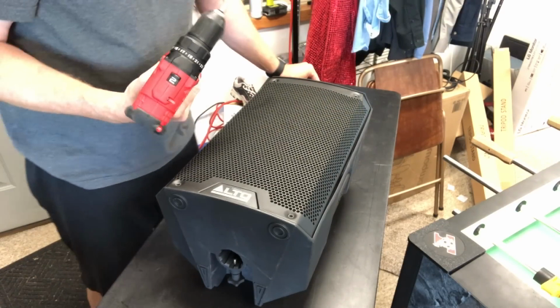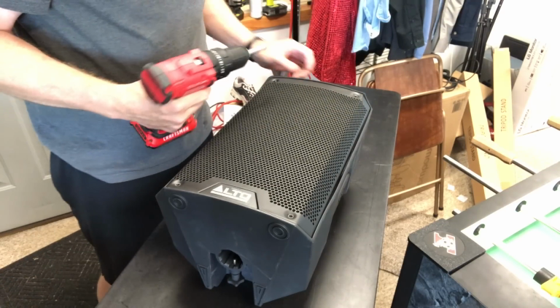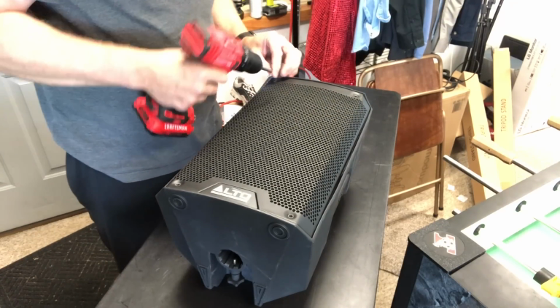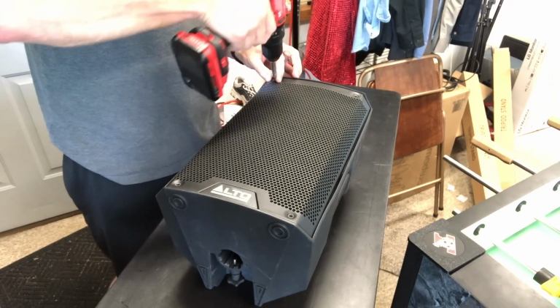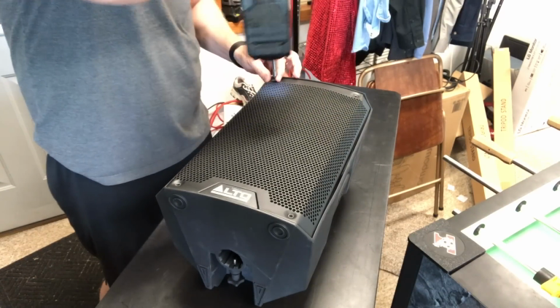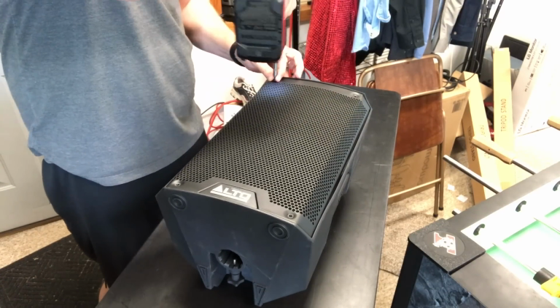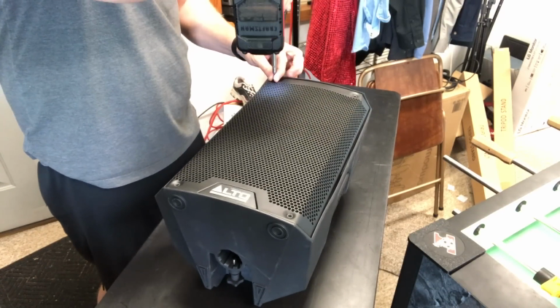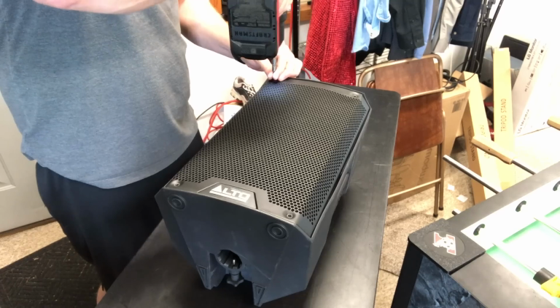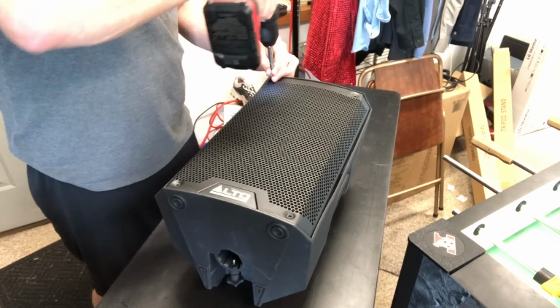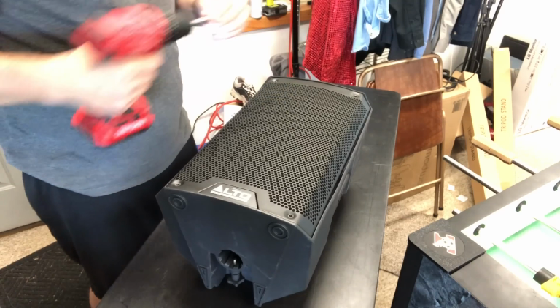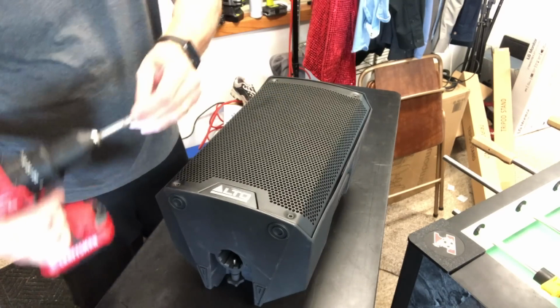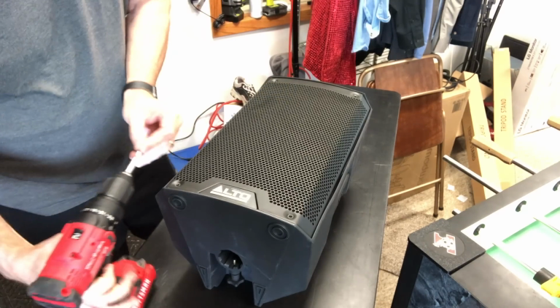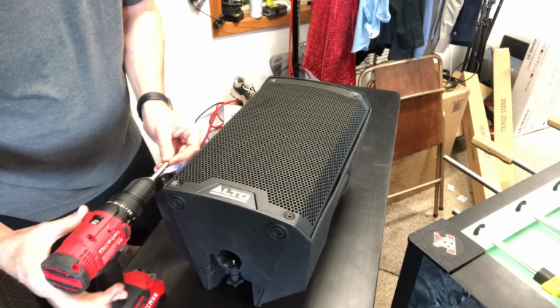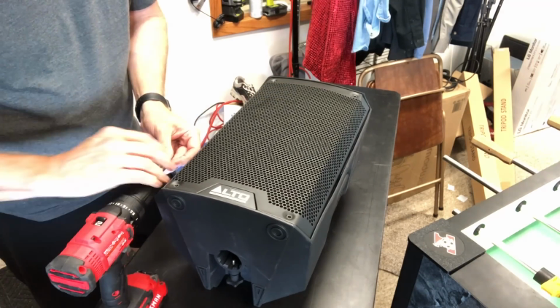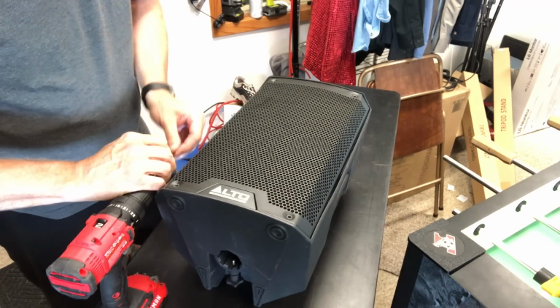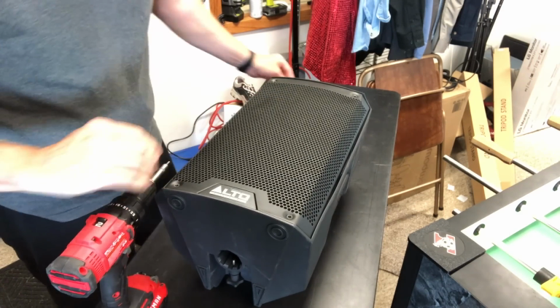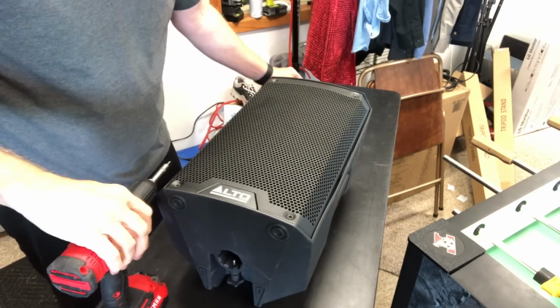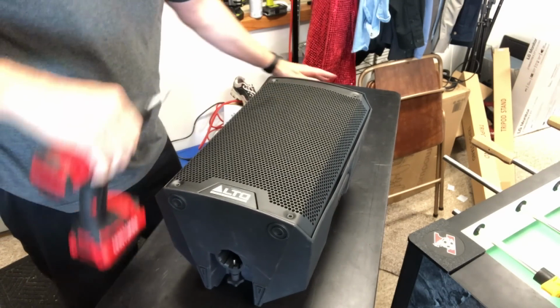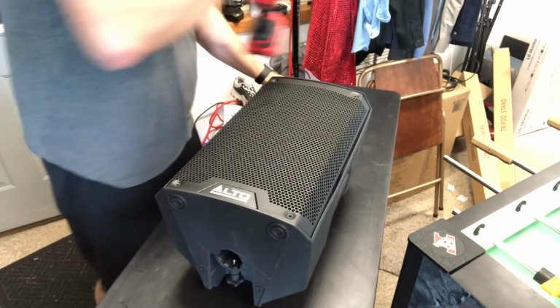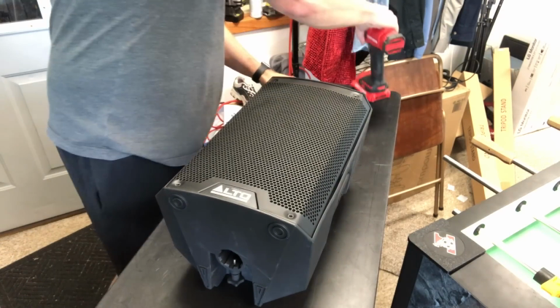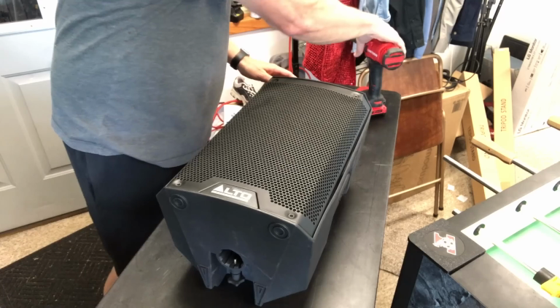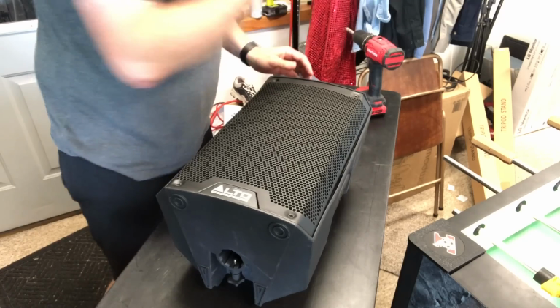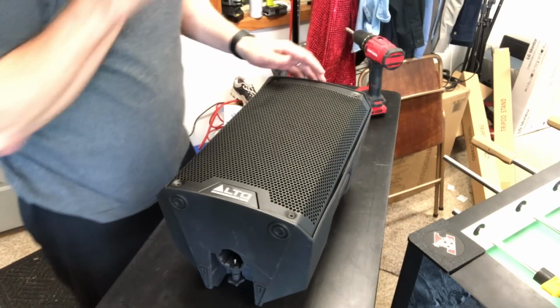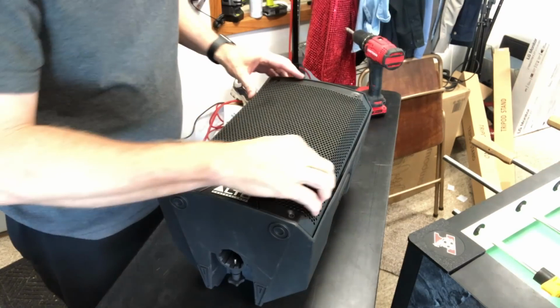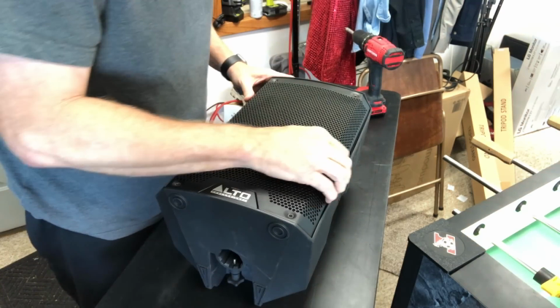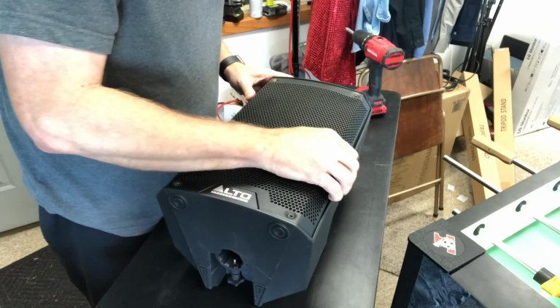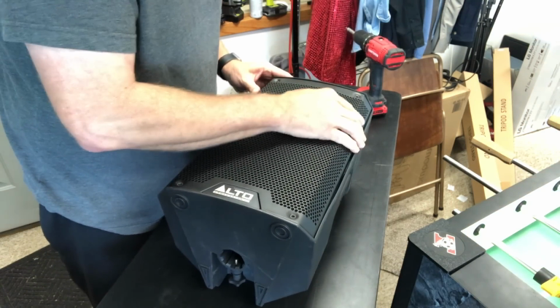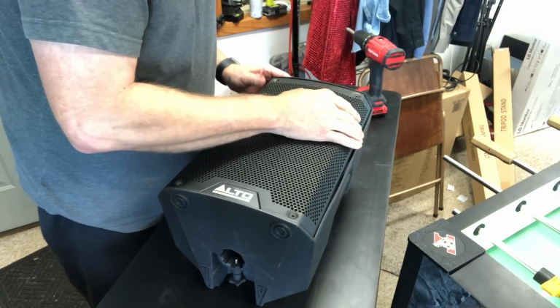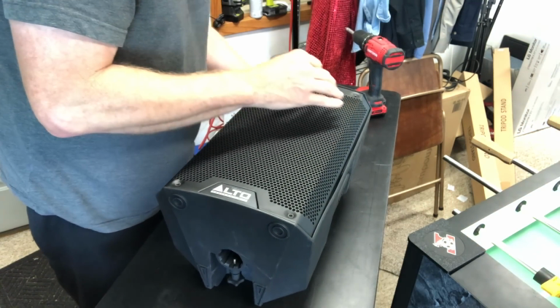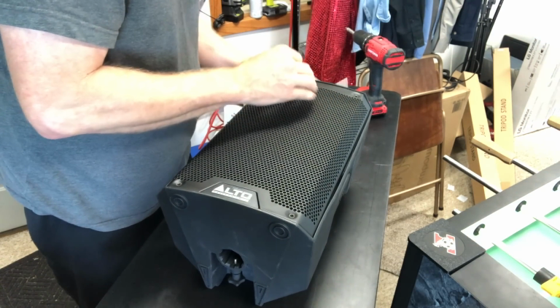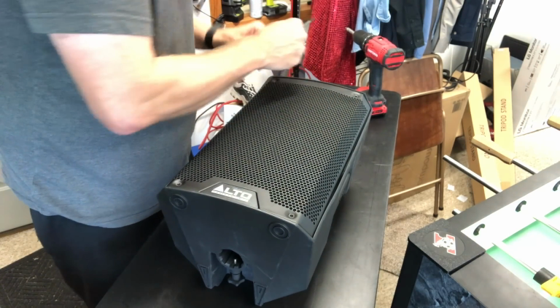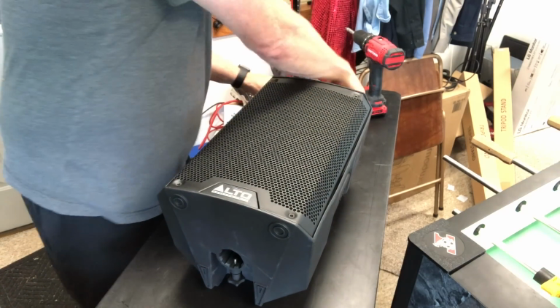This is an Alto. This is the TS-308. This is an eight inch, eight inch two-way cabinet. What we're doing is we're taking it apart today because I dropped it and it's out. That would not be covered by warranty, and the unit doesn't function.